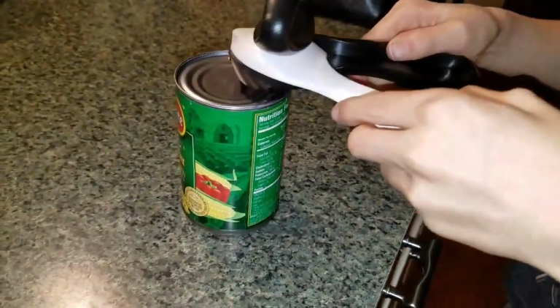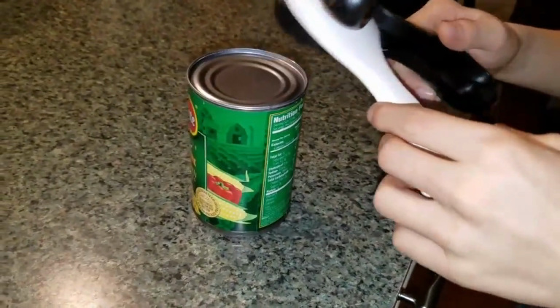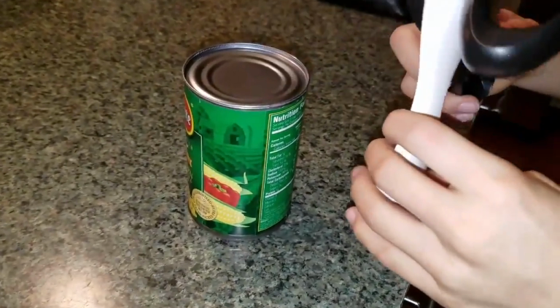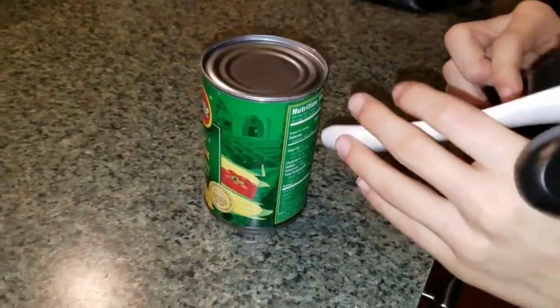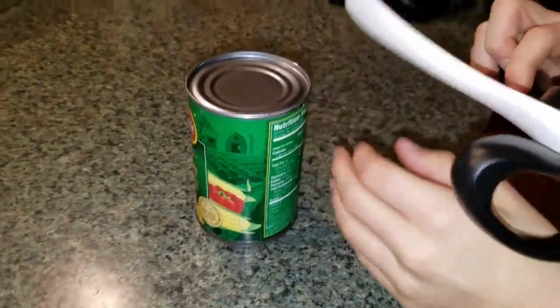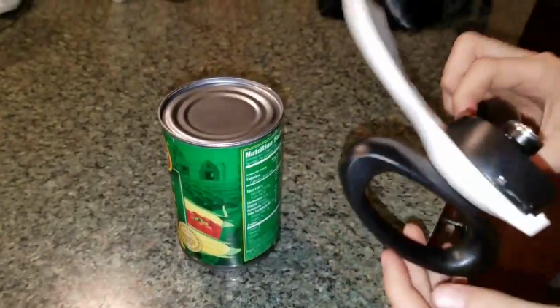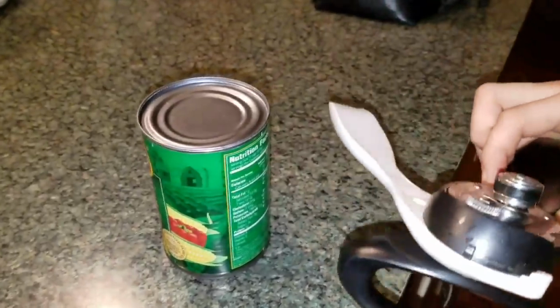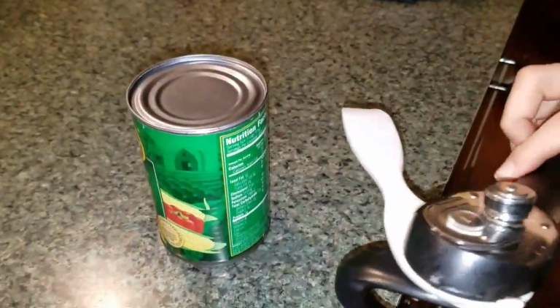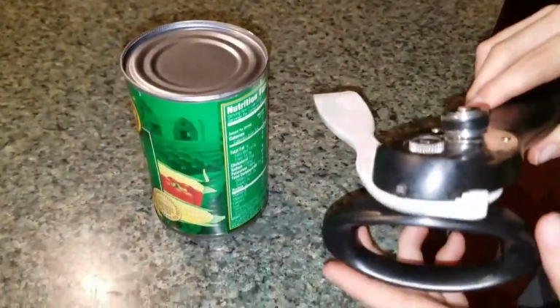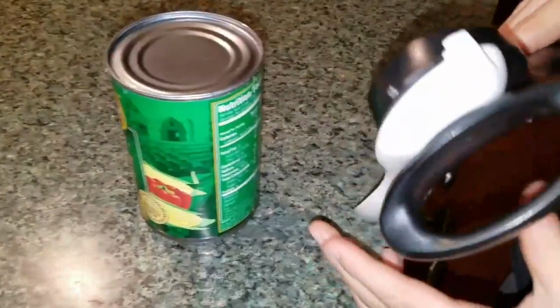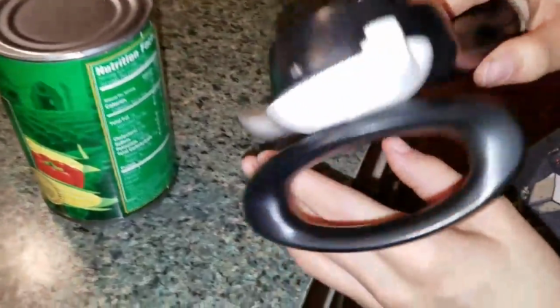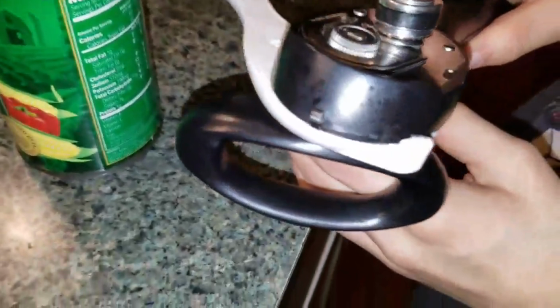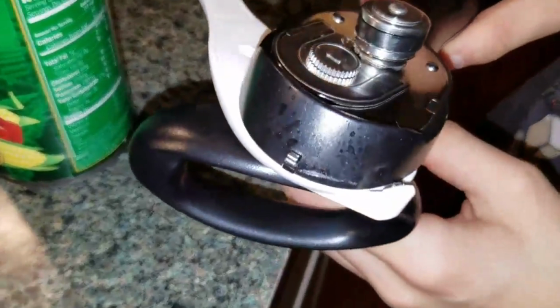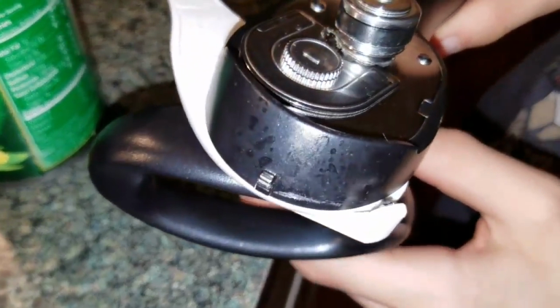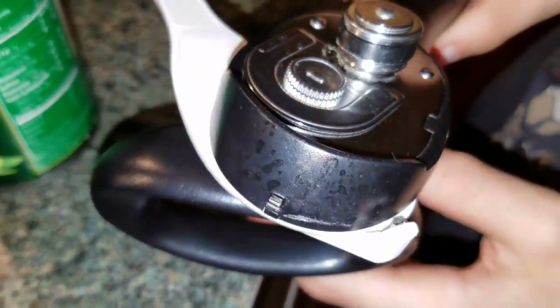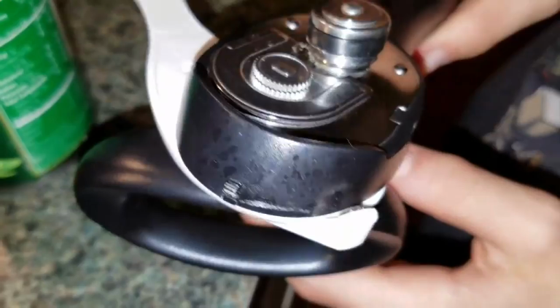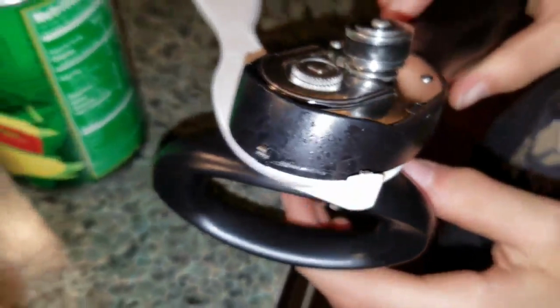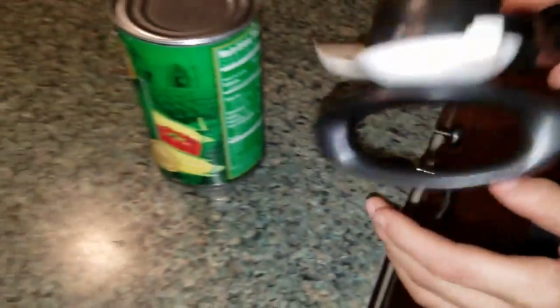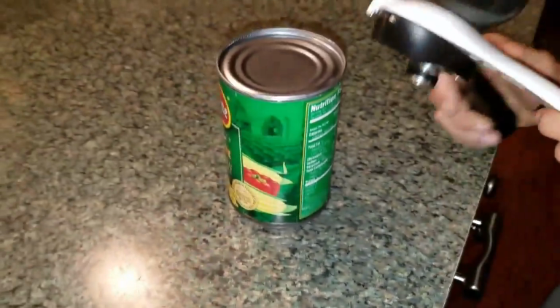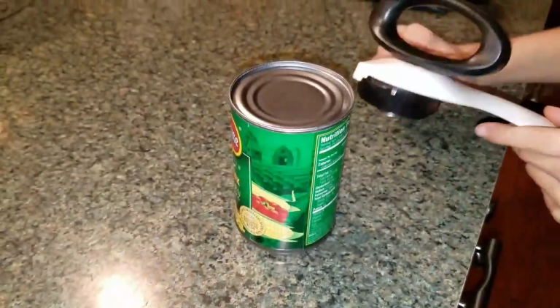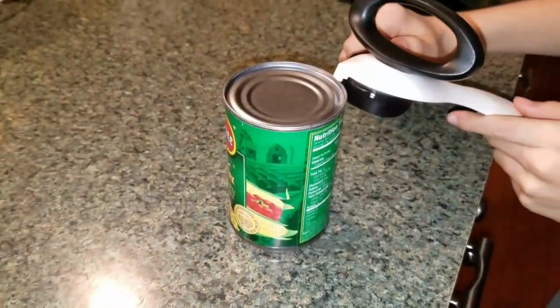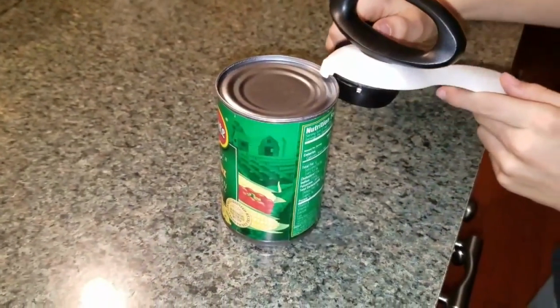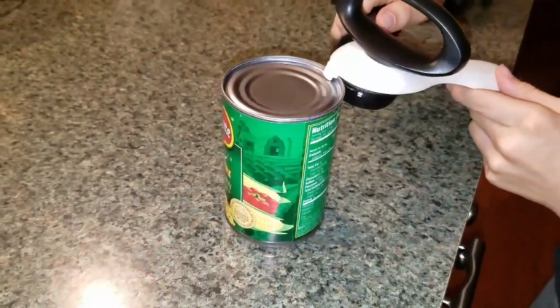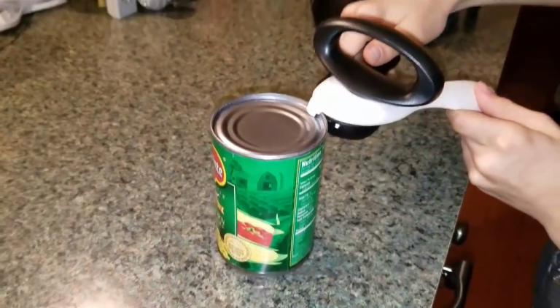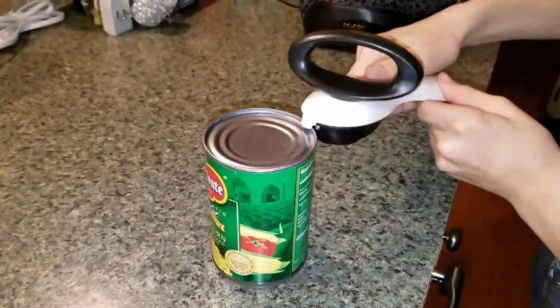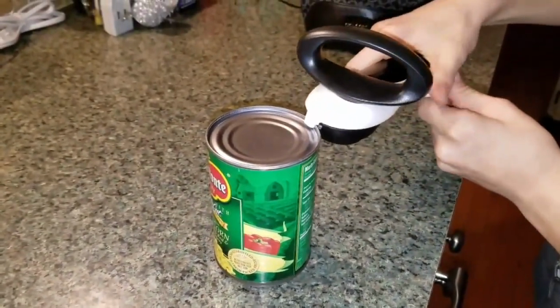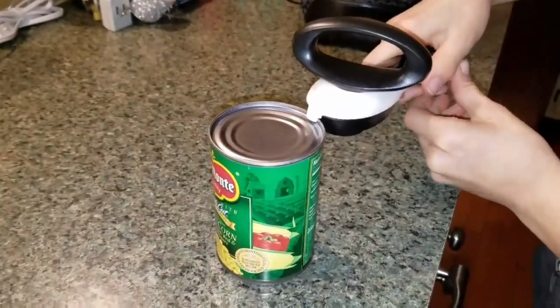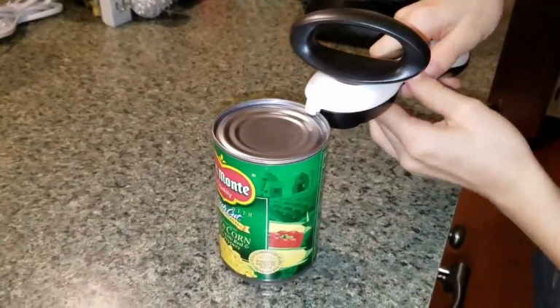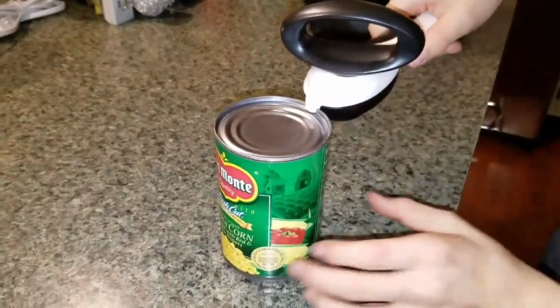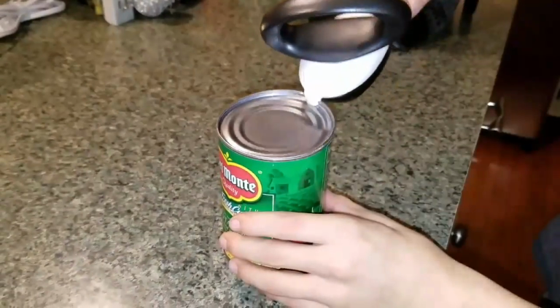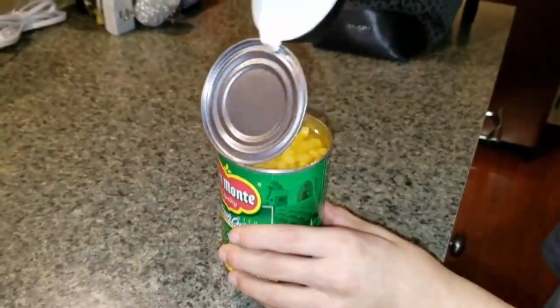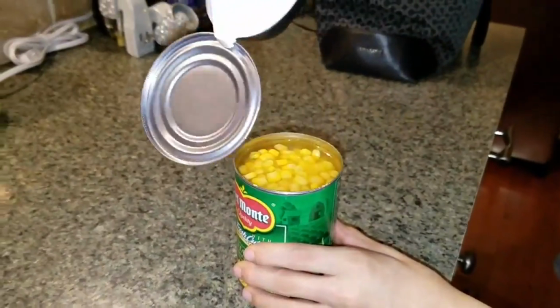You'll go around the can one full time, and then once that's done there's a little point on the can opener that will go into the top of the can, and that actually just lifts the lid right off just like that.